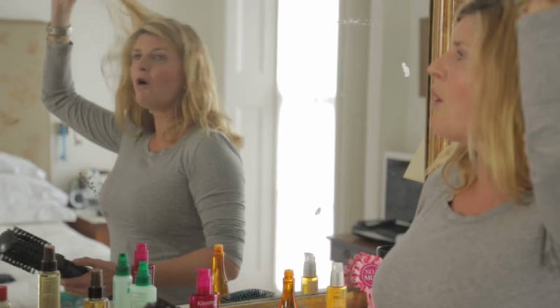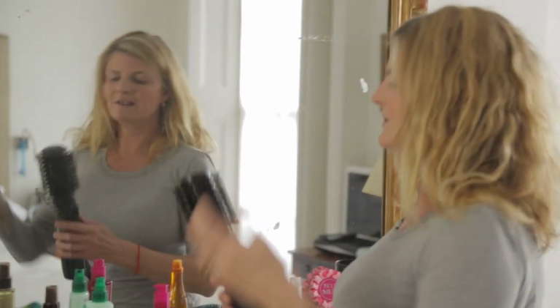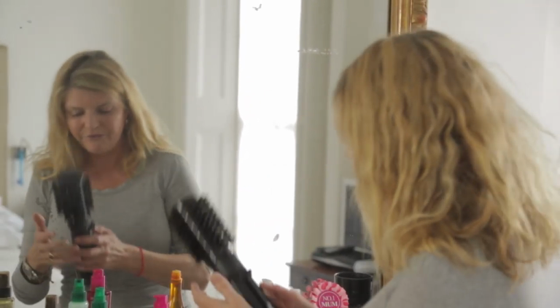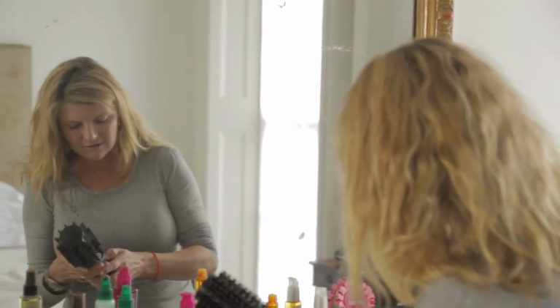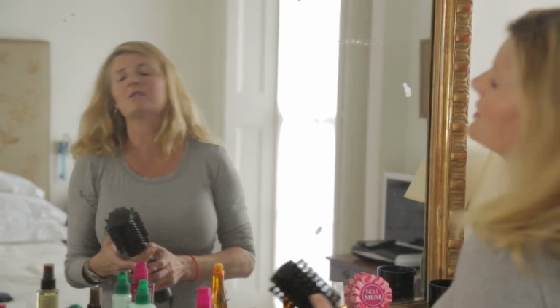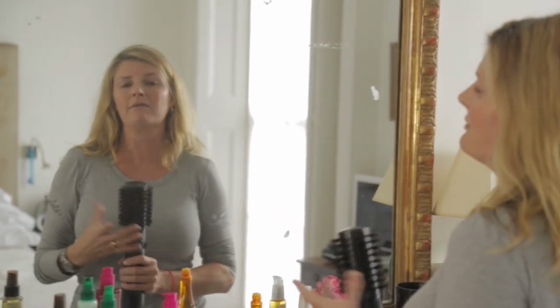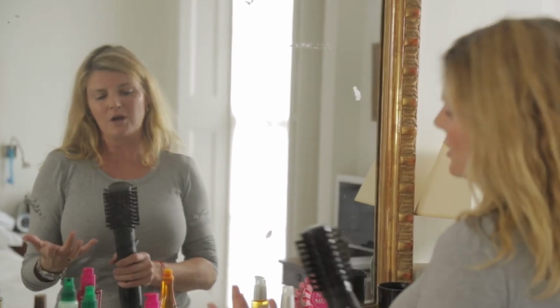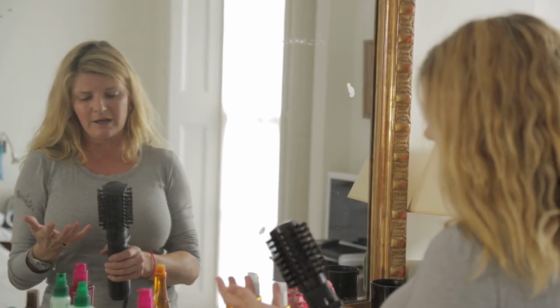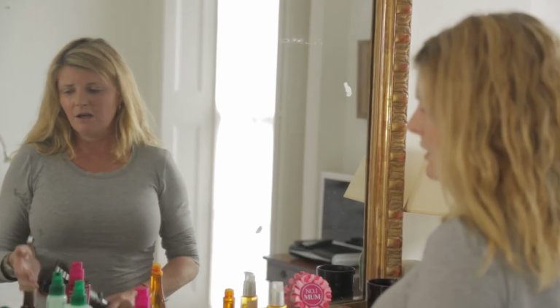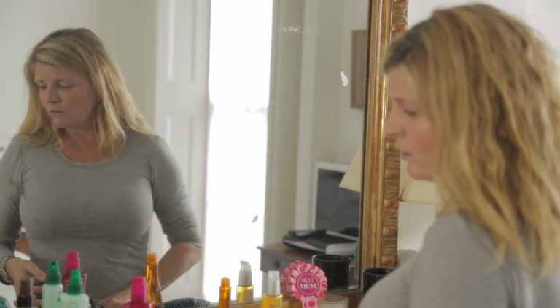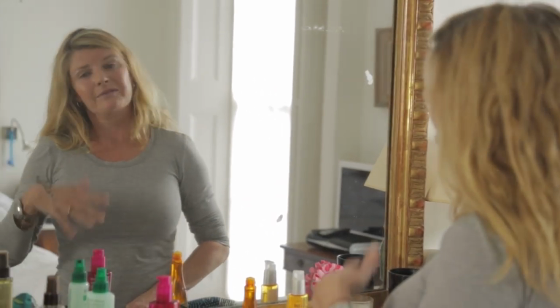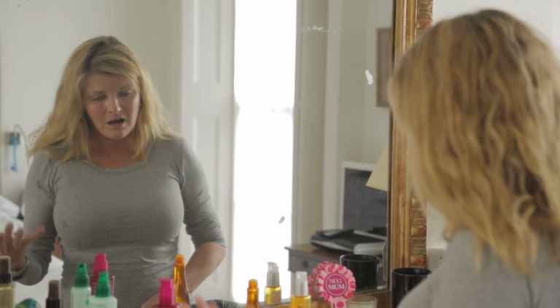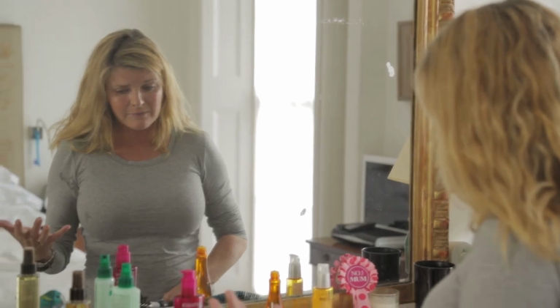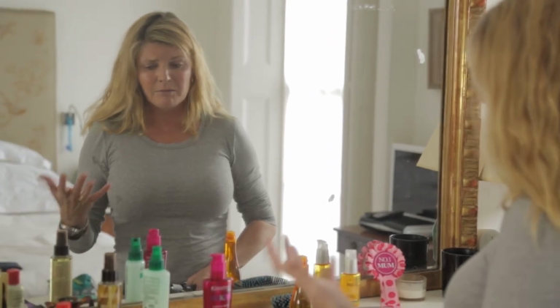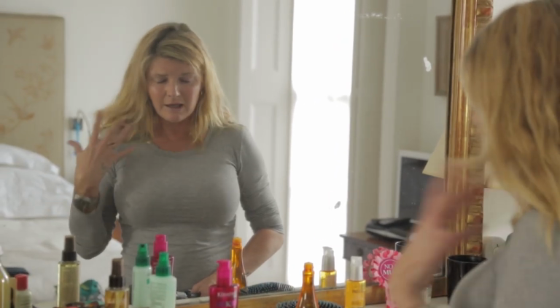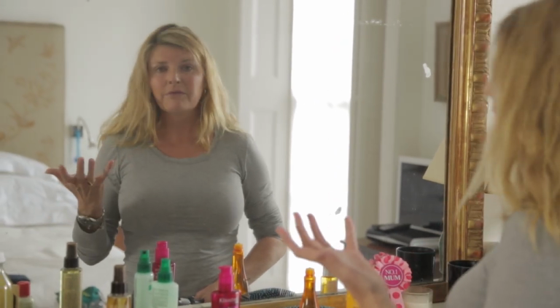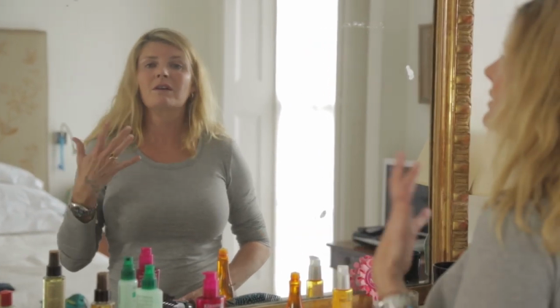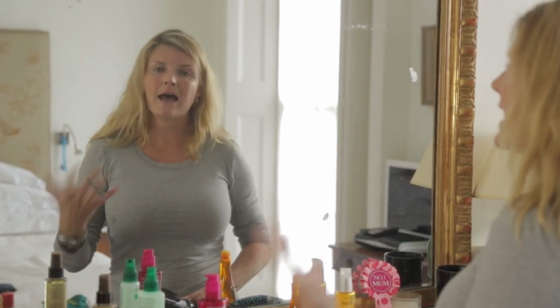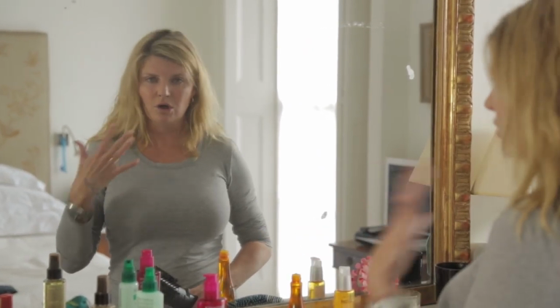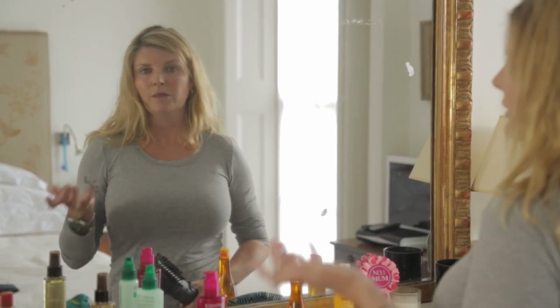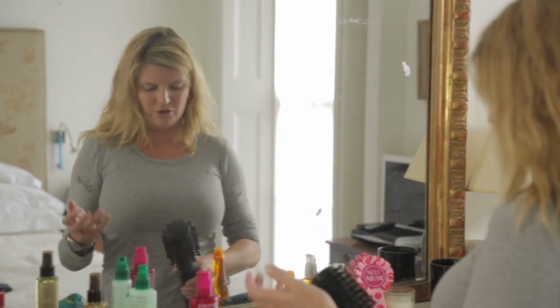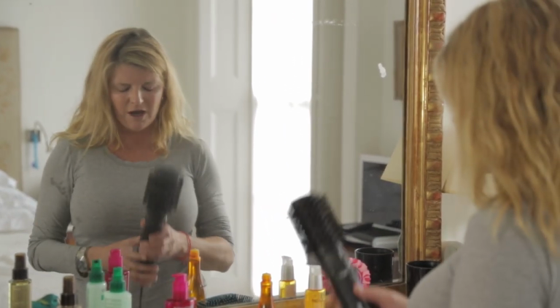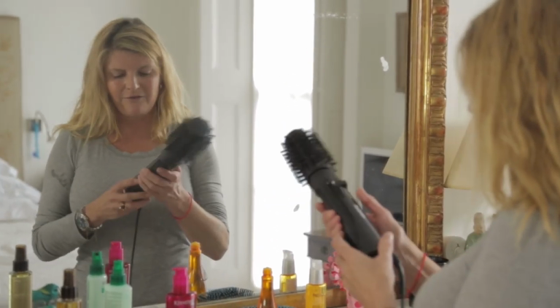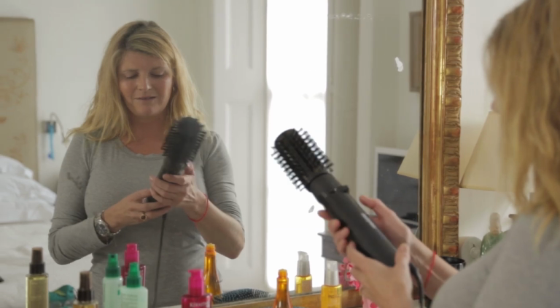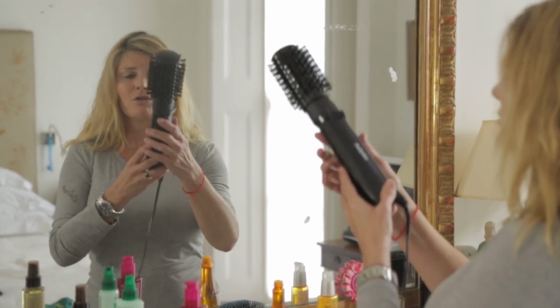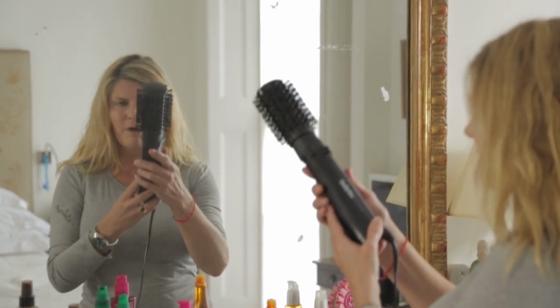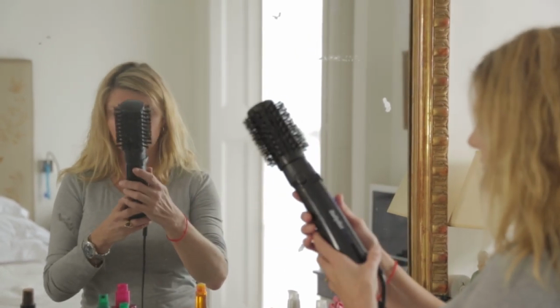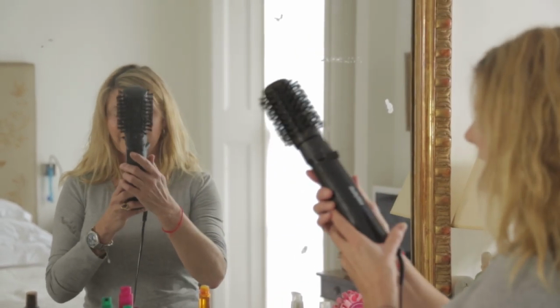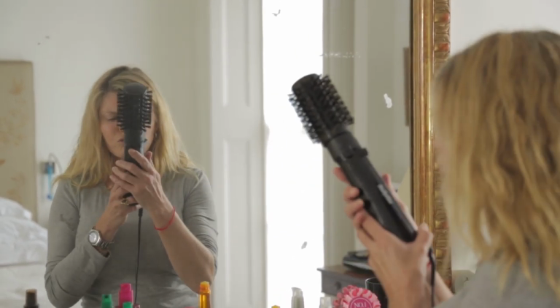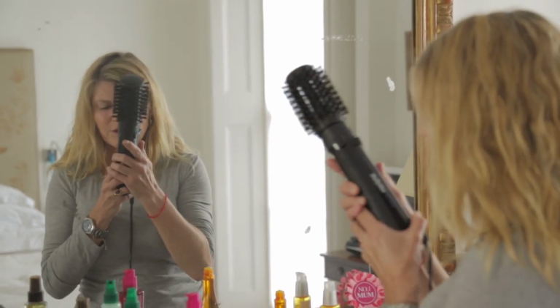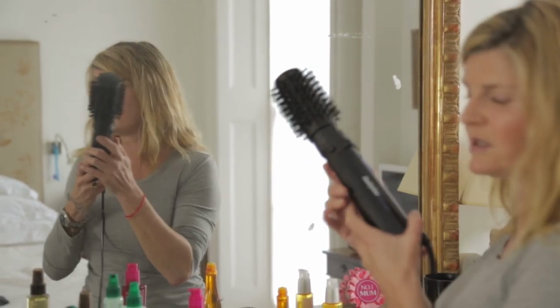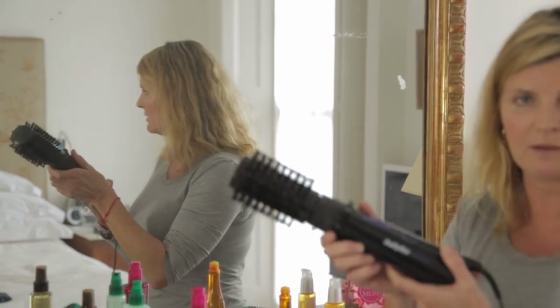Not all of us have the funds to go and have a blow-dry every day. Not all of us have the time, but we love the kind of salon look, the blow-dry look. And I have found this incredible, incredible piece of equipment.